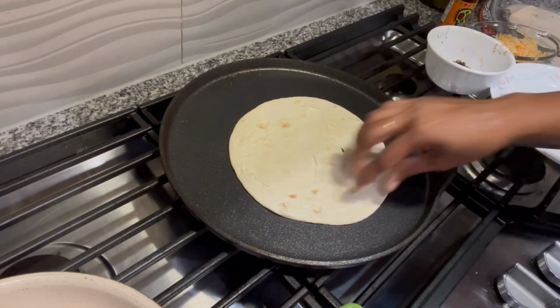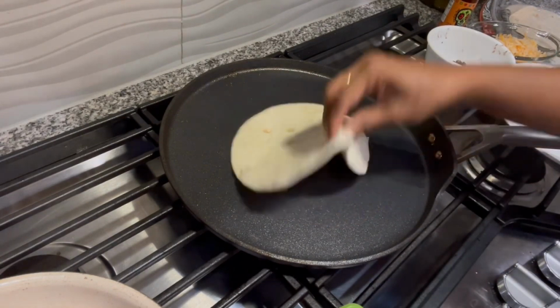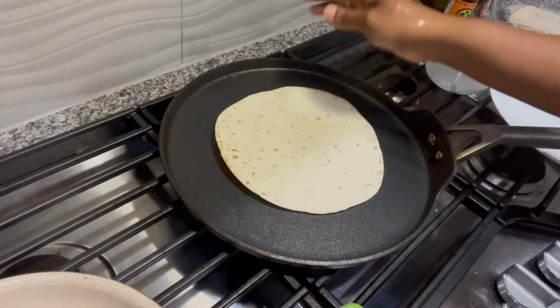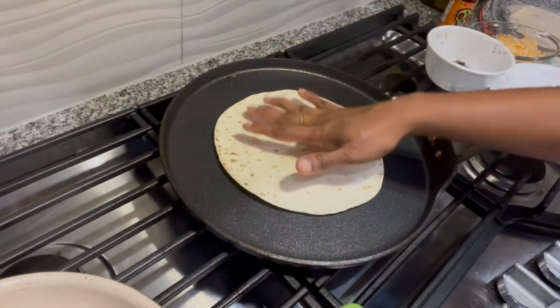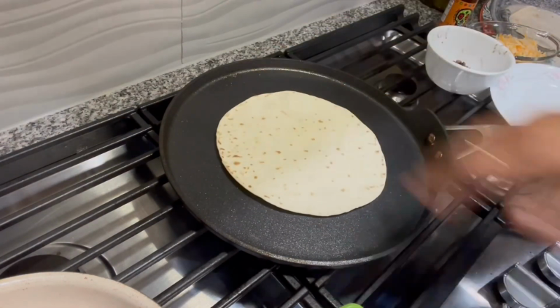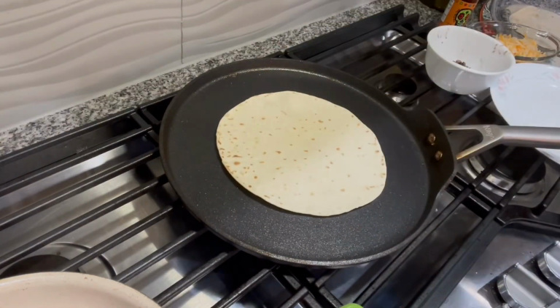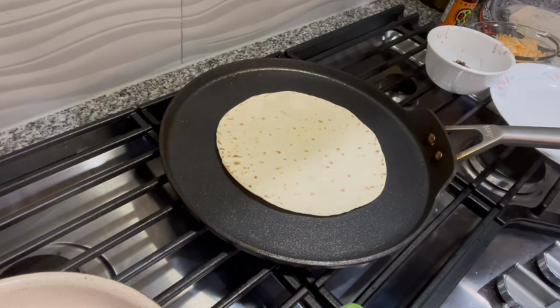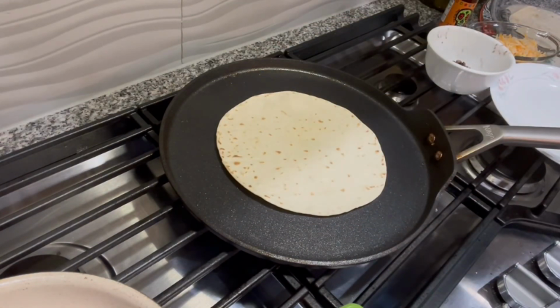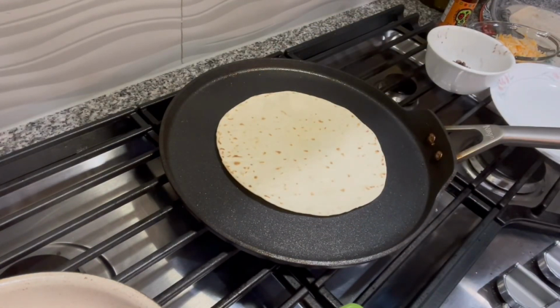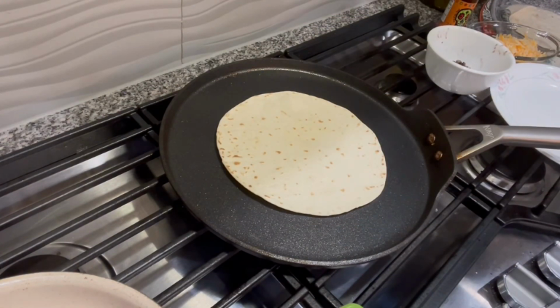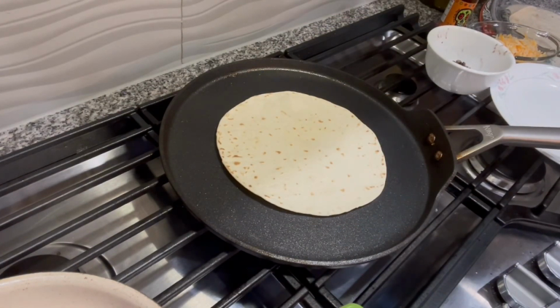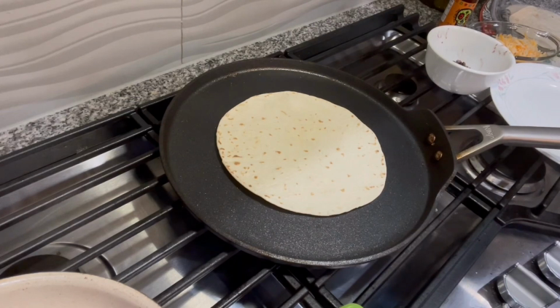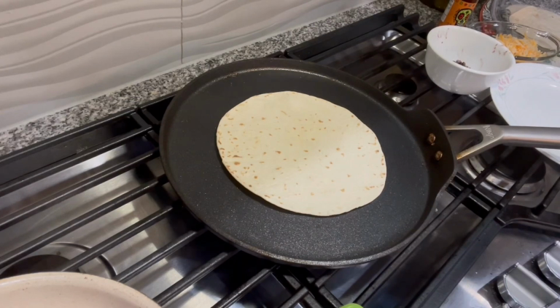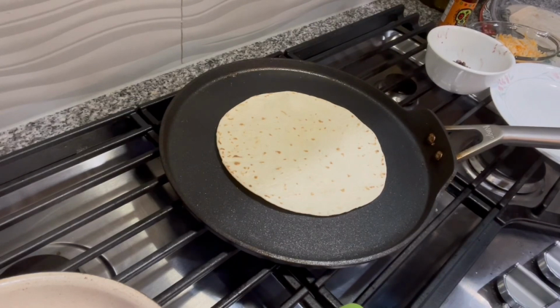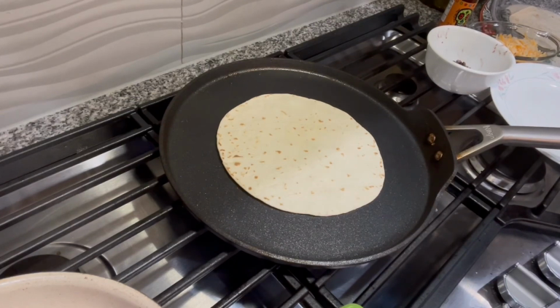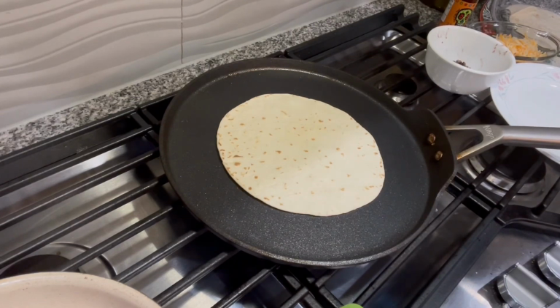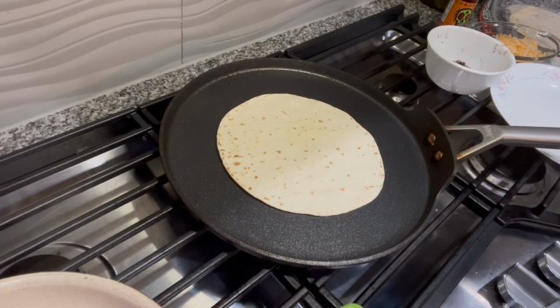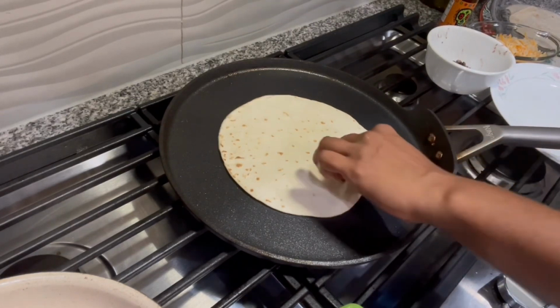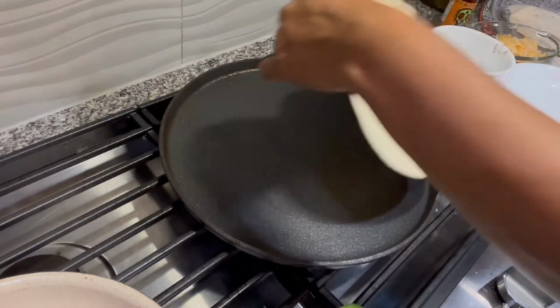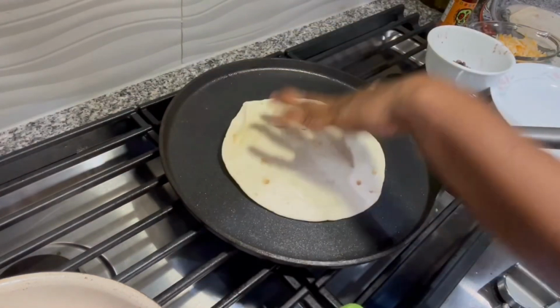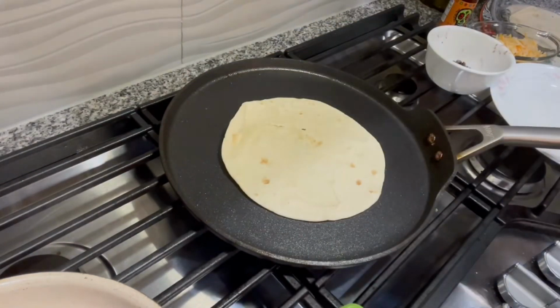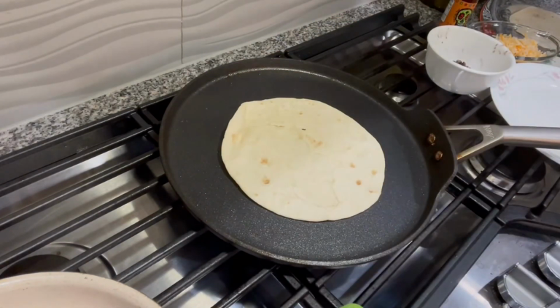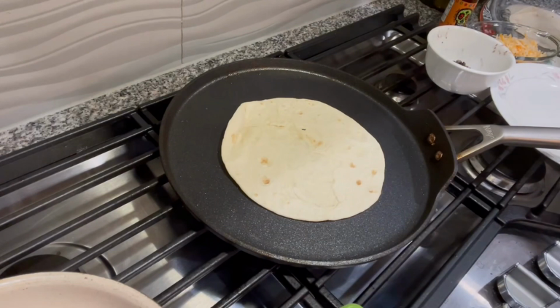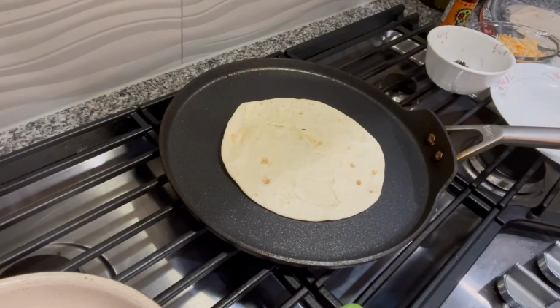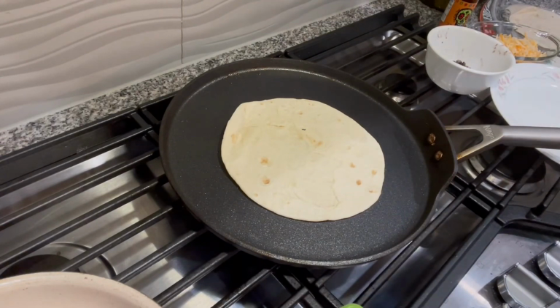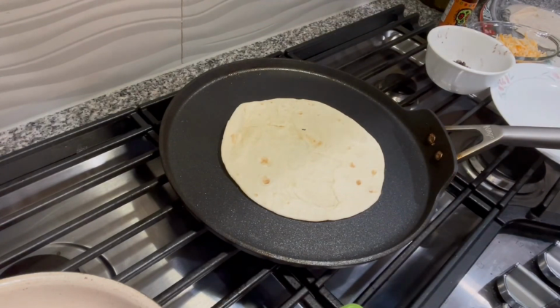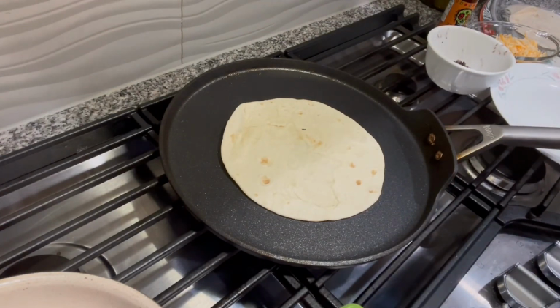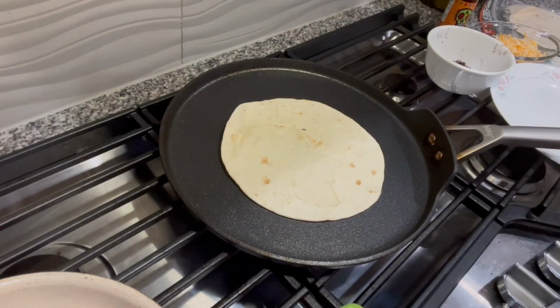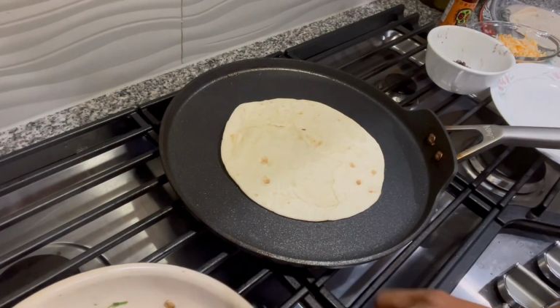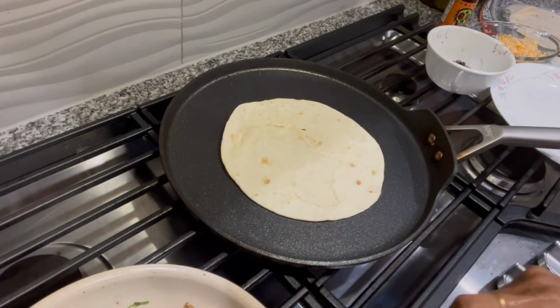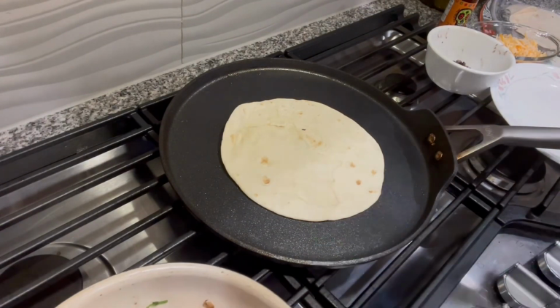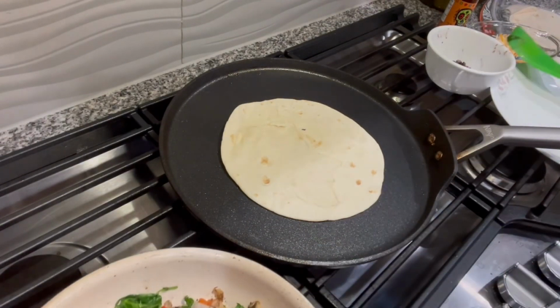Heat it so that everything we add inside melts — make it hot, not just warm. The vegetable mixture can be made a day before and left in the refrigerator, then reheated in the microwave.